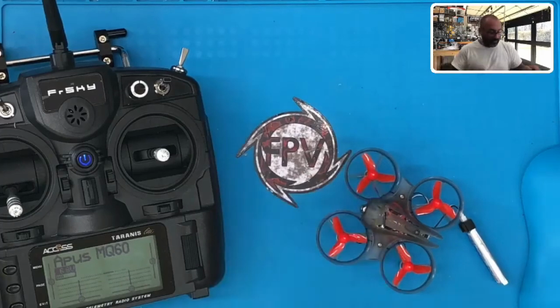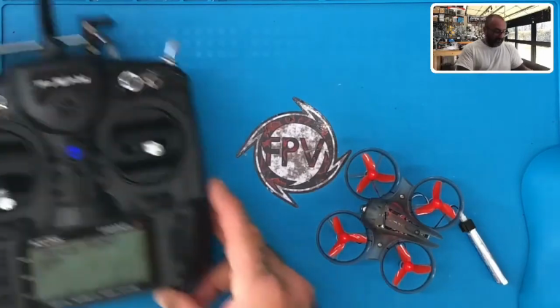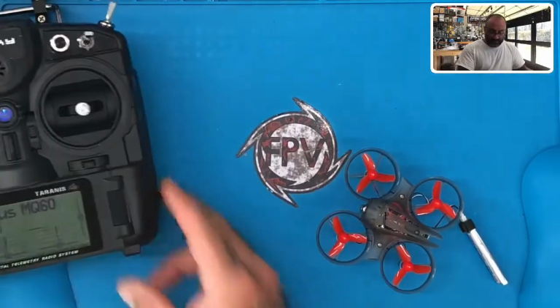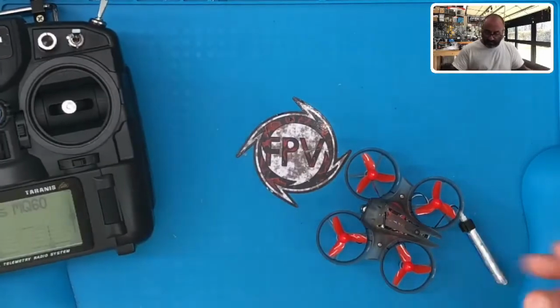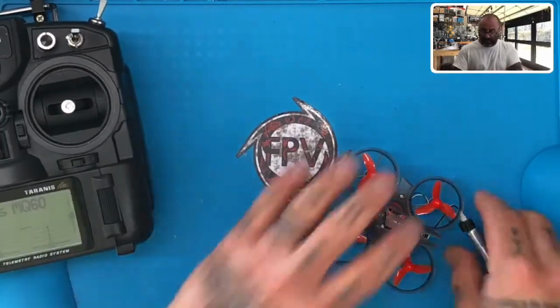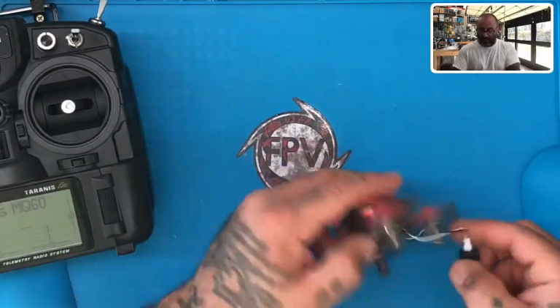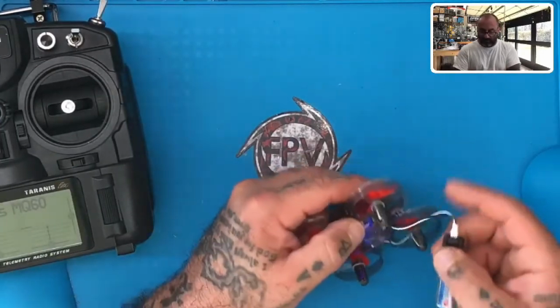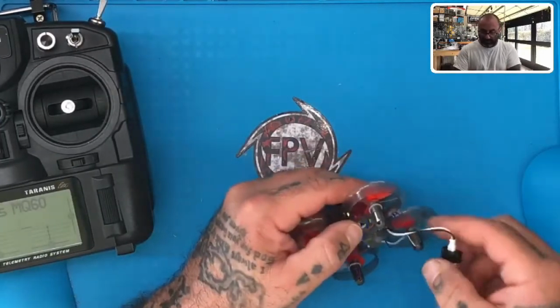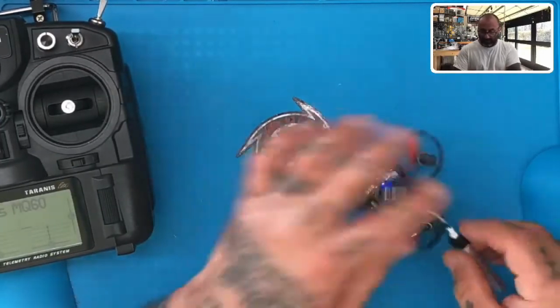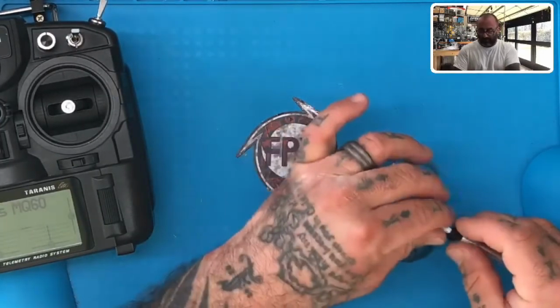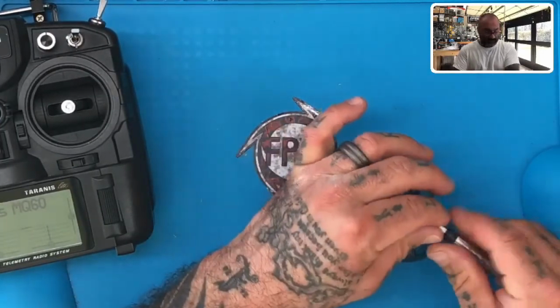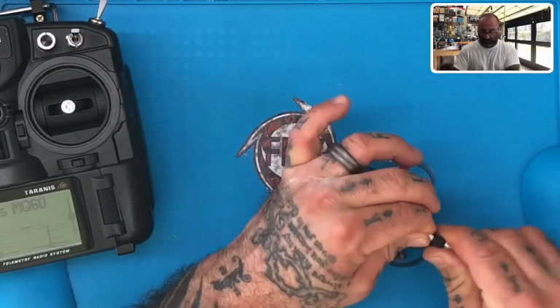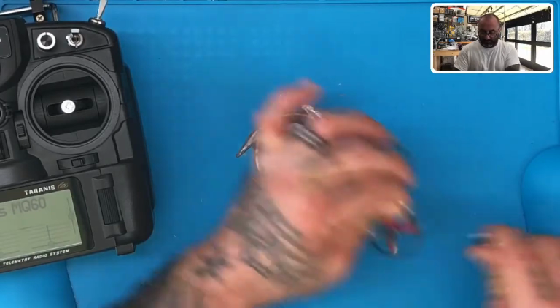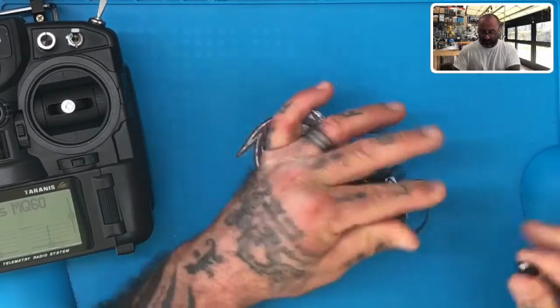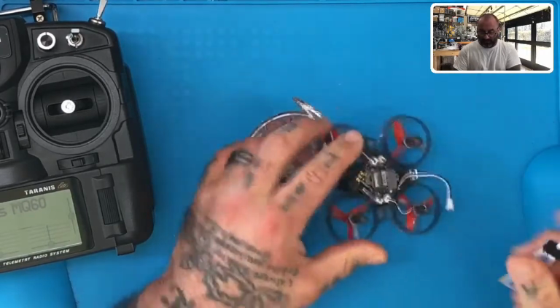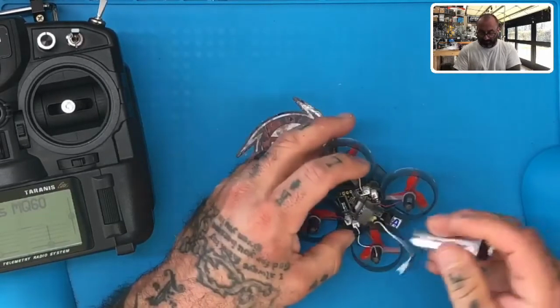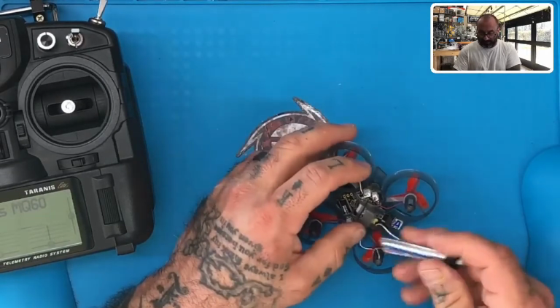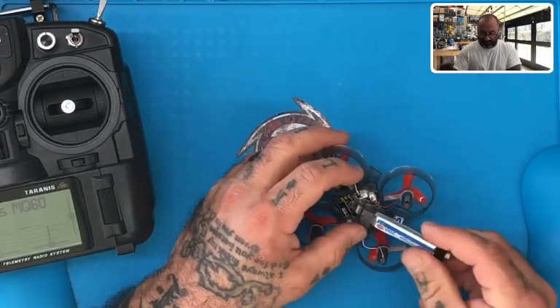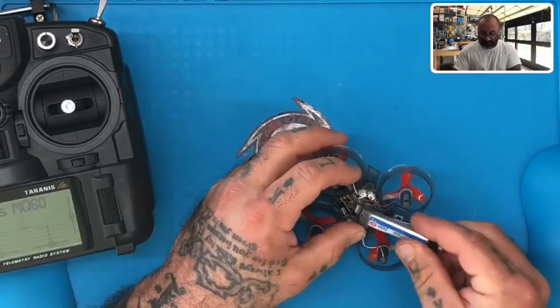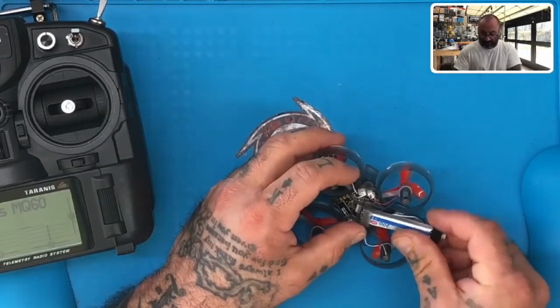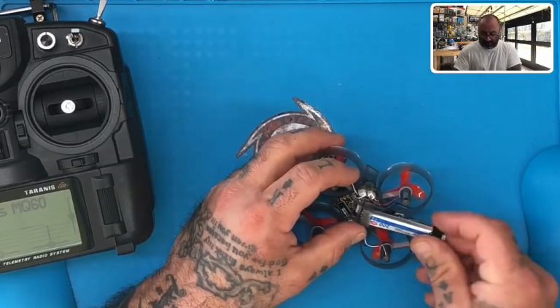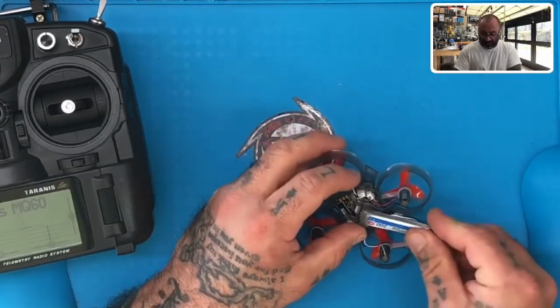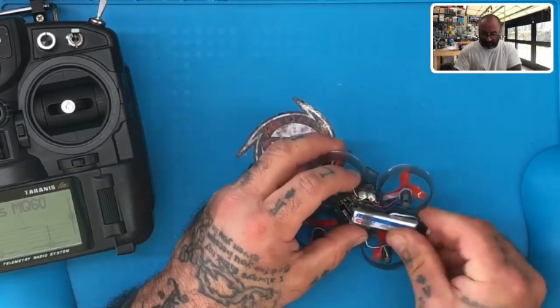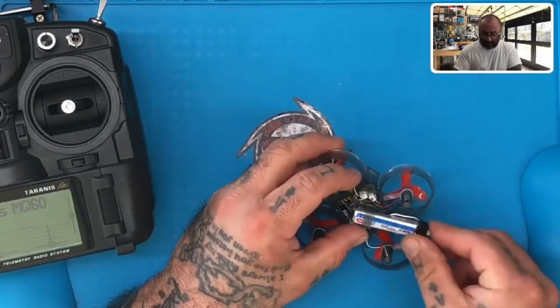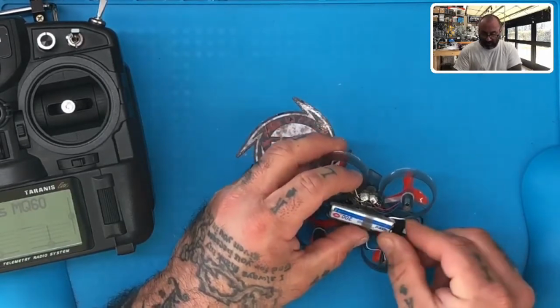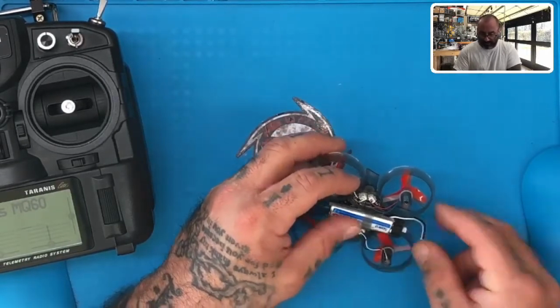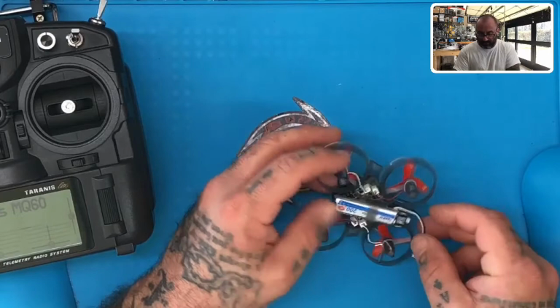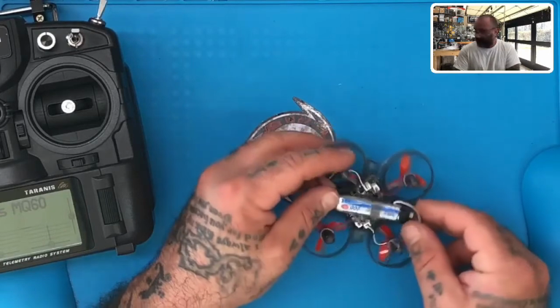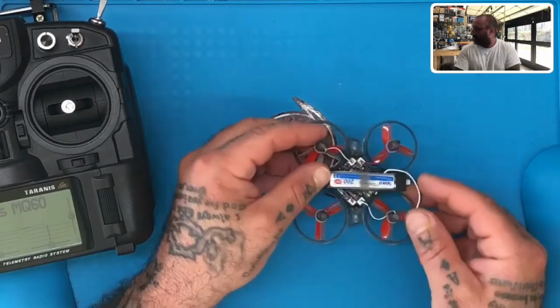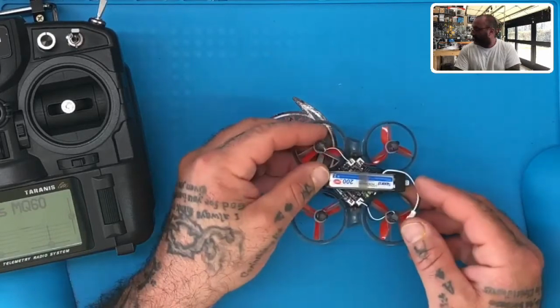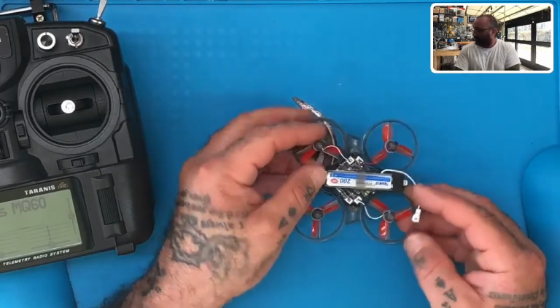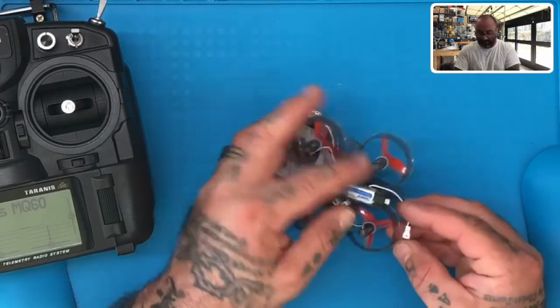Okay guys, now we're ready to go. I will tell you that this battery has not been charged enough, so I don't think I'm going to get very much flight at all out of this, but I am going to try to show you guys how it should function. First thing is I'm going to slide the battery in.